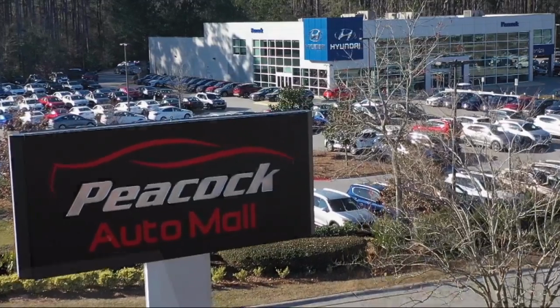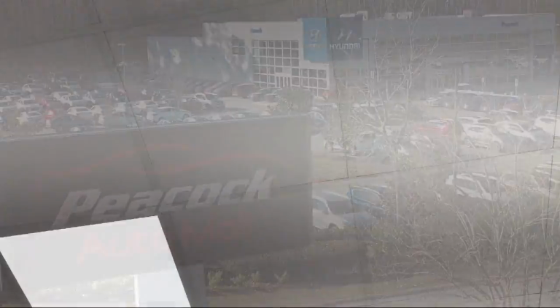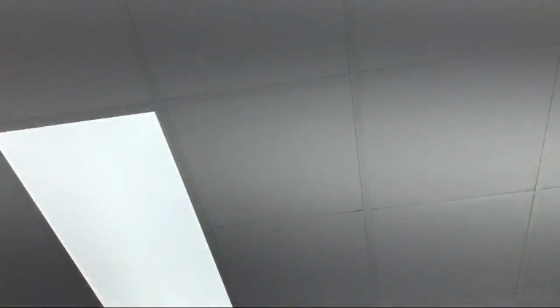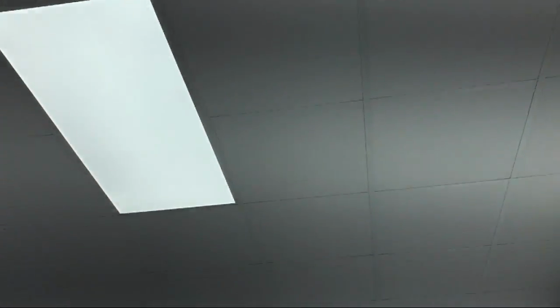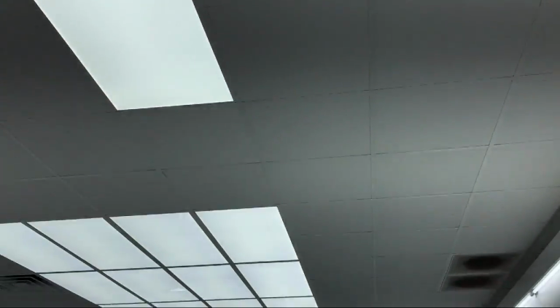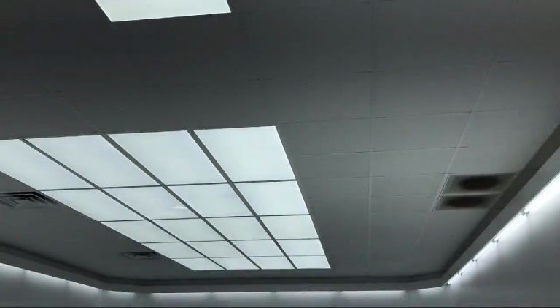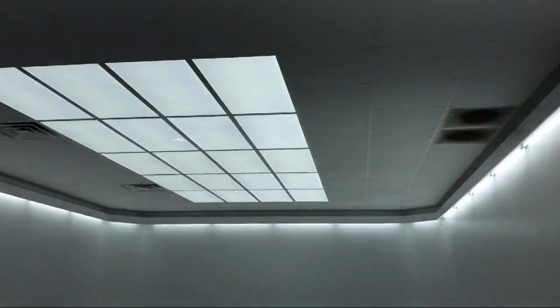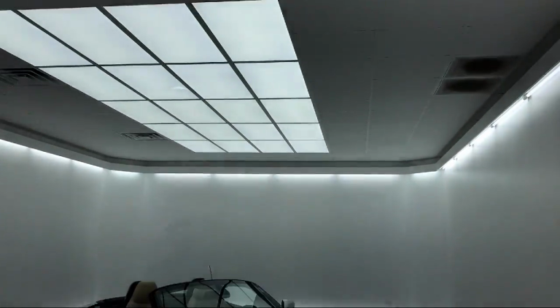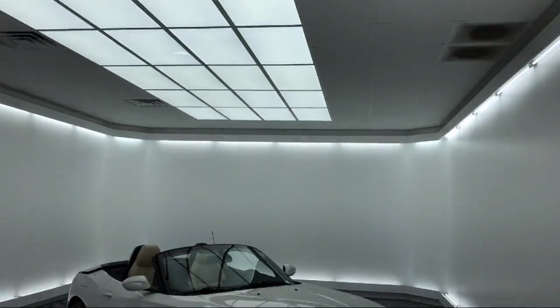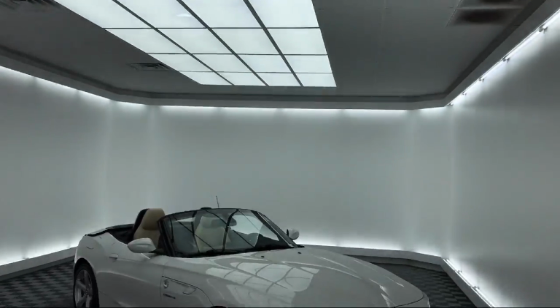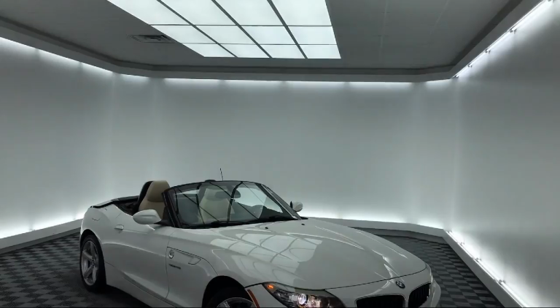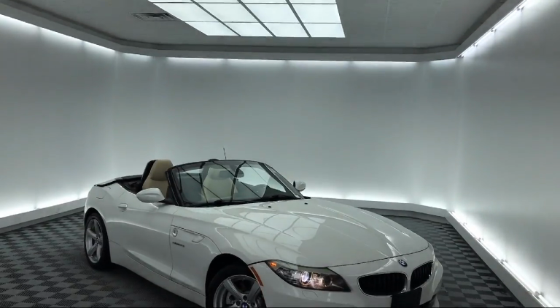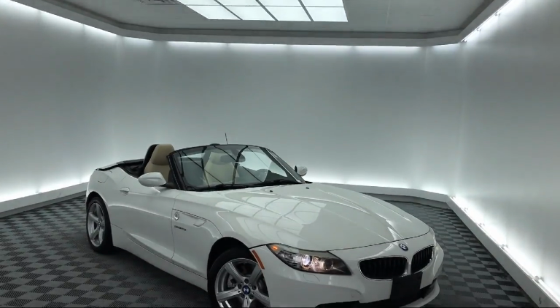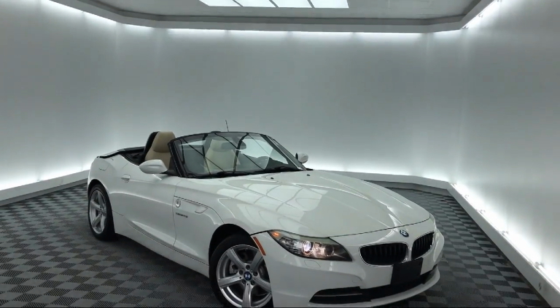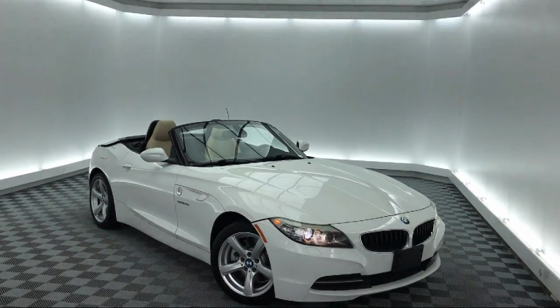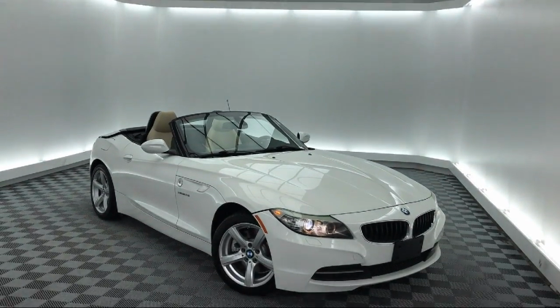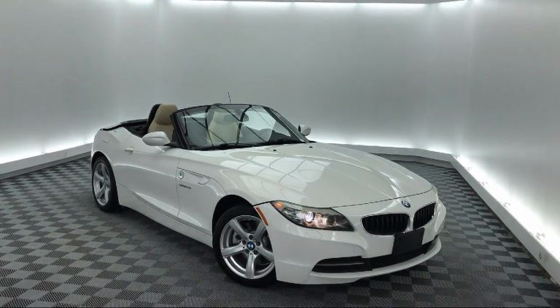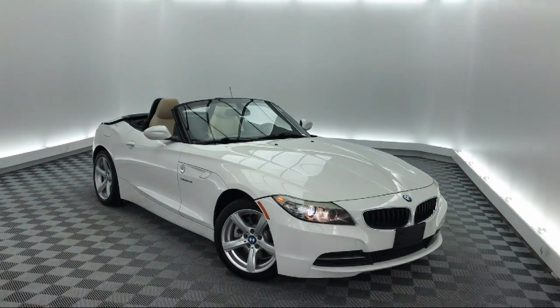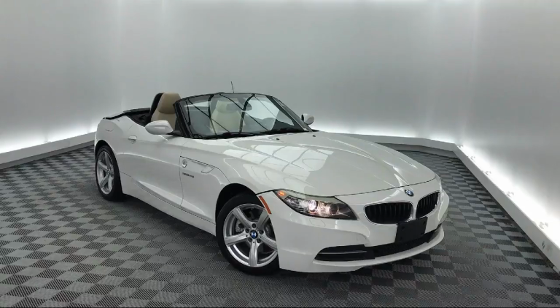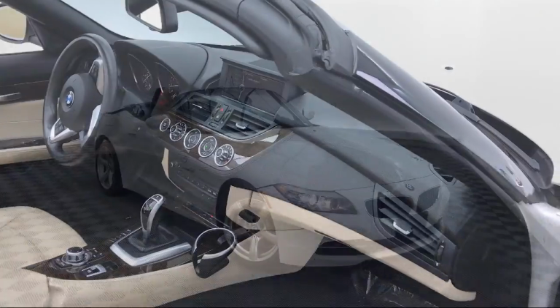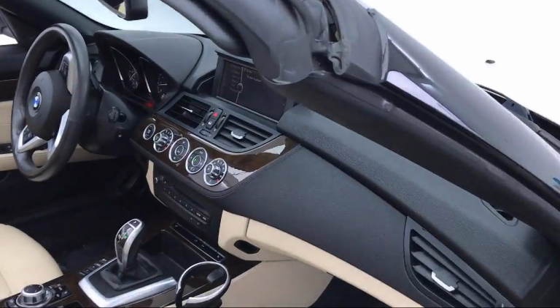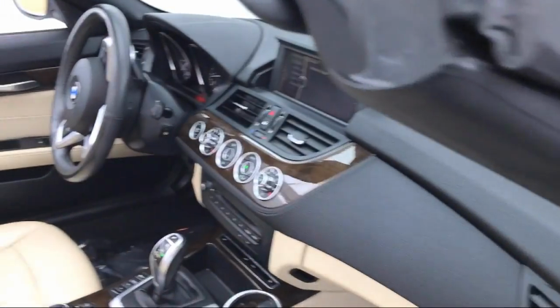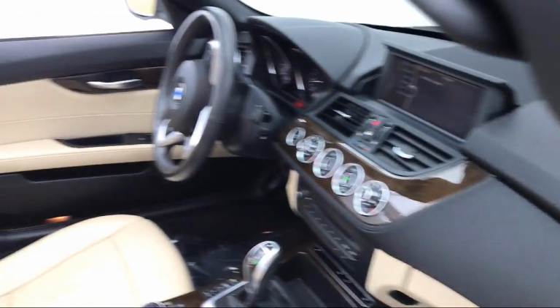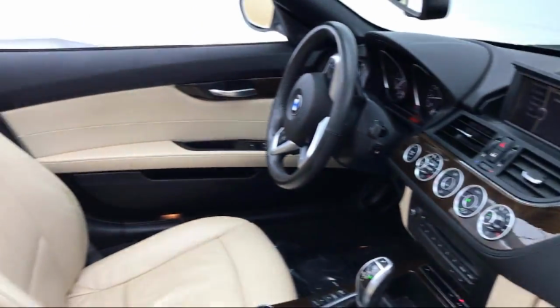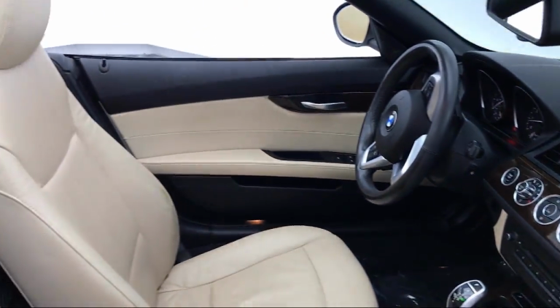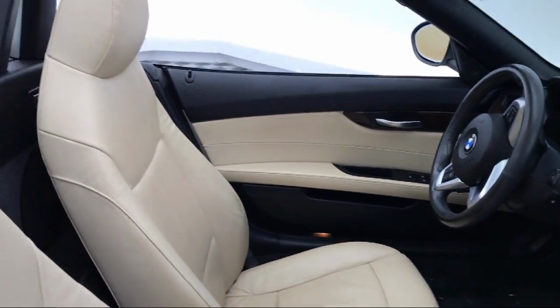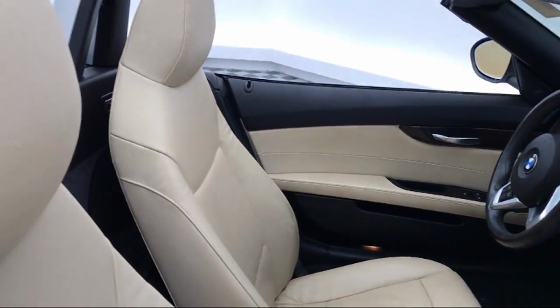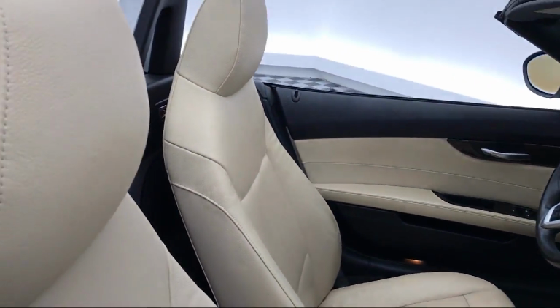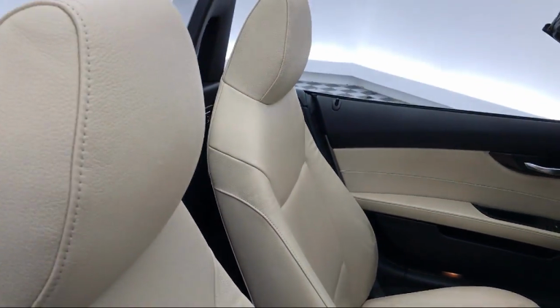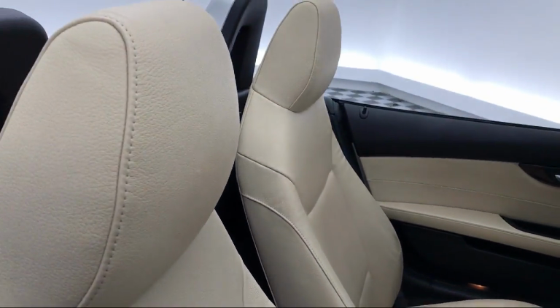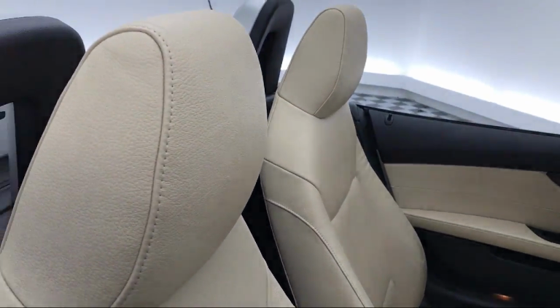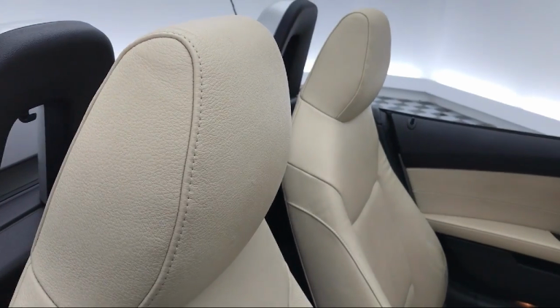It comes equipped with Keyless Entry, Electronic Stability Control, Tire Pressure Monitoring System, Bi-Xenon HID Headlamps, Steering Wheel Controls, Alloy Wheels, and Leatherette.